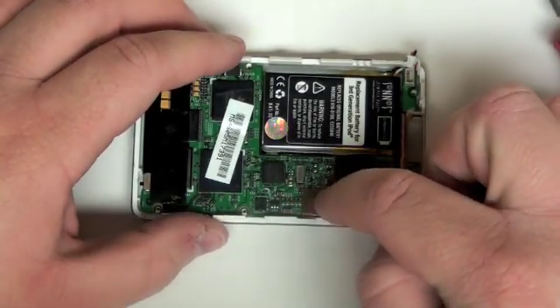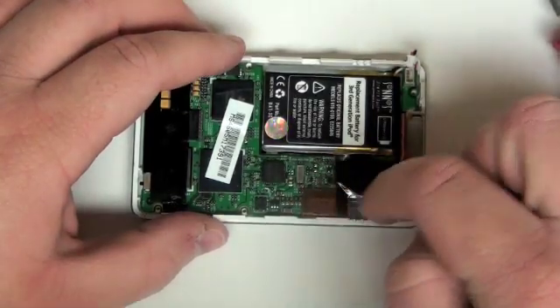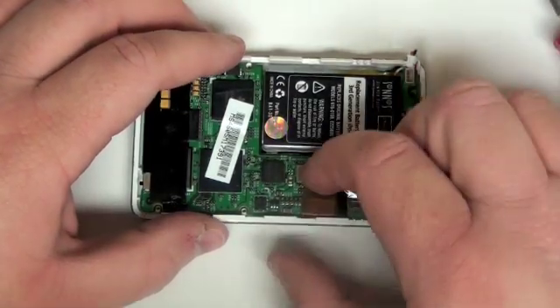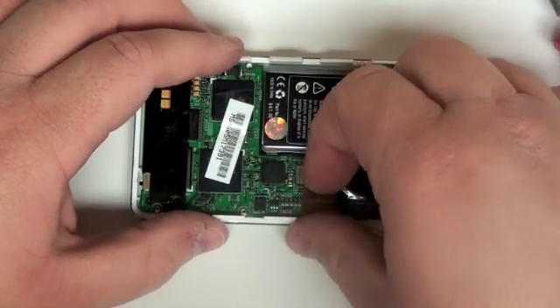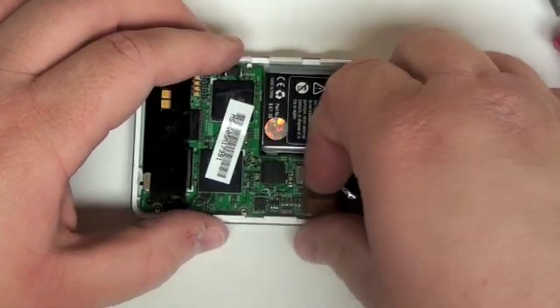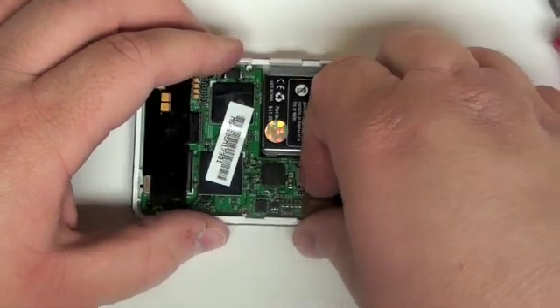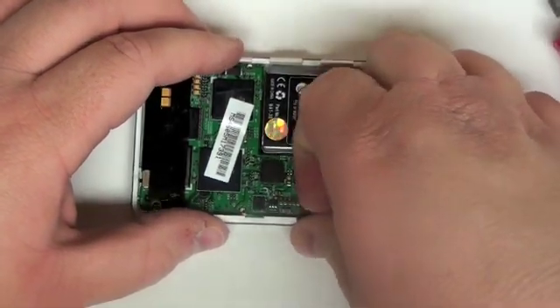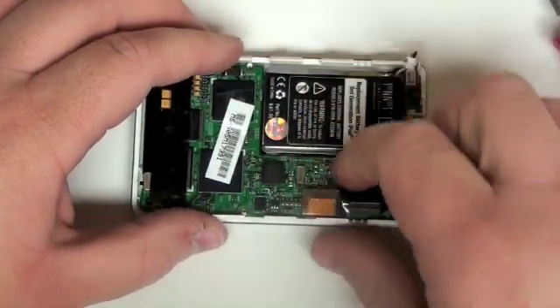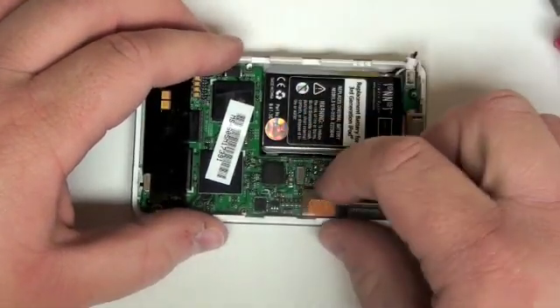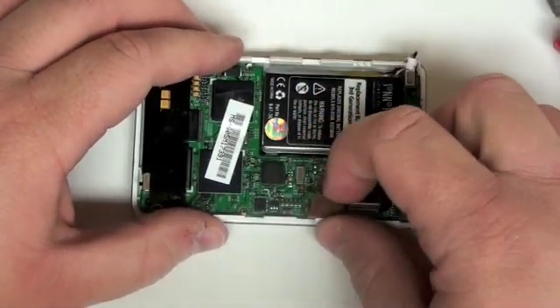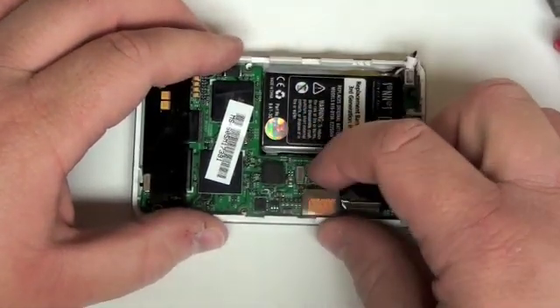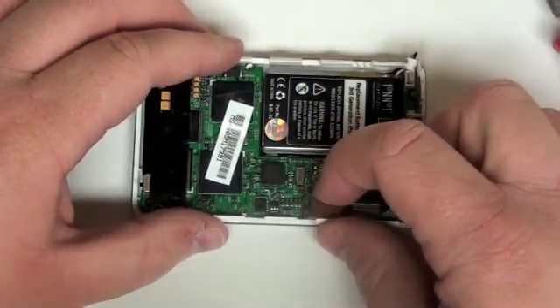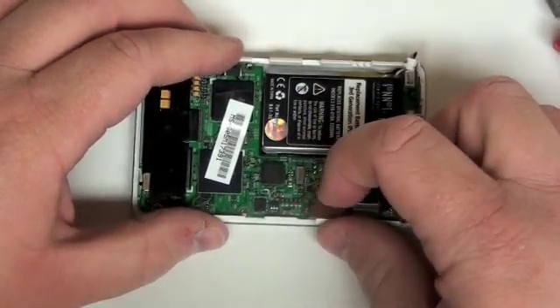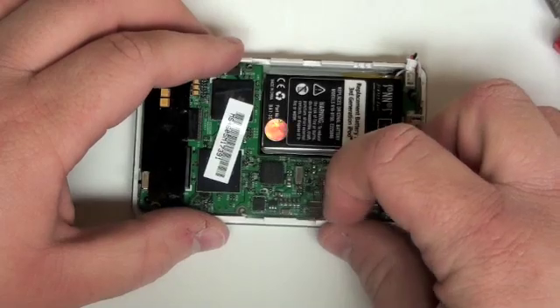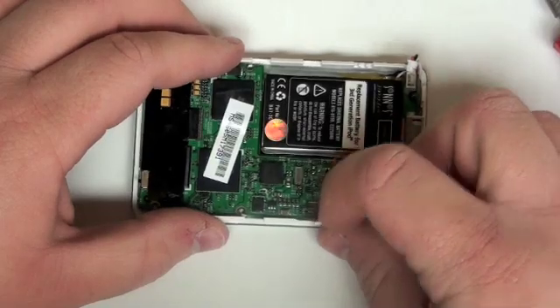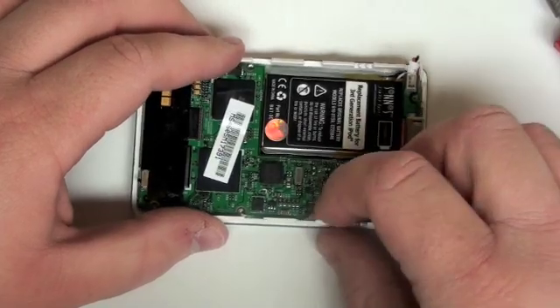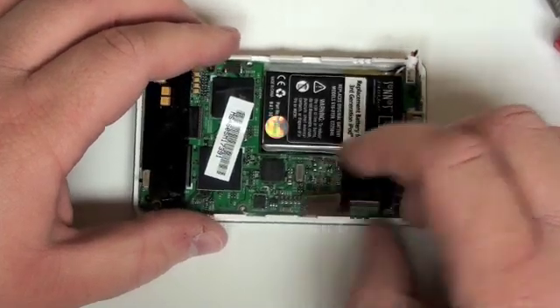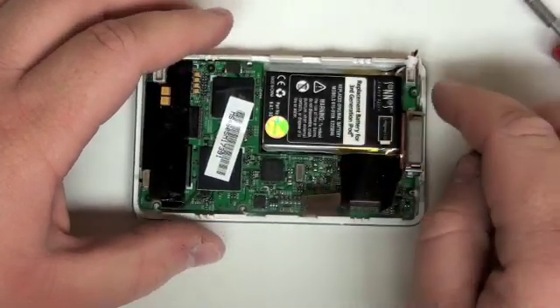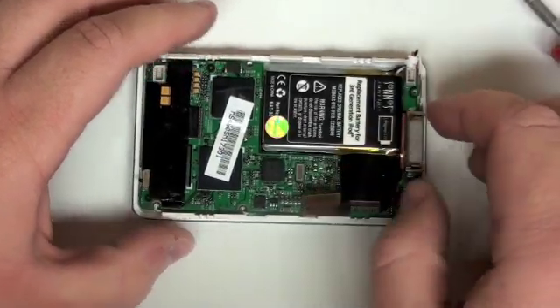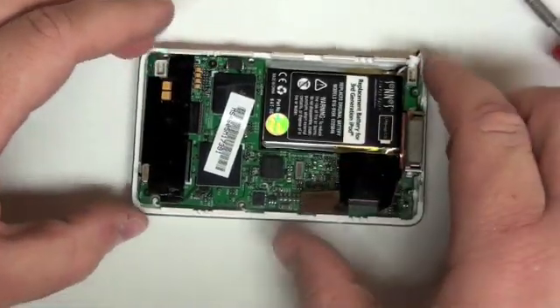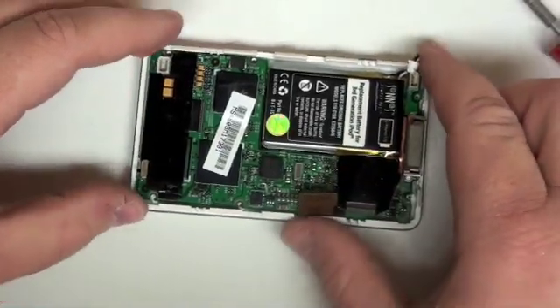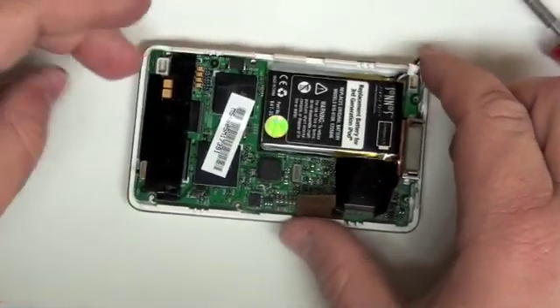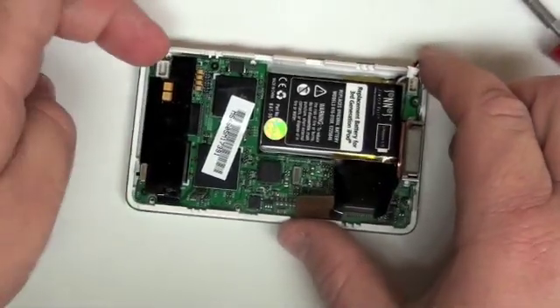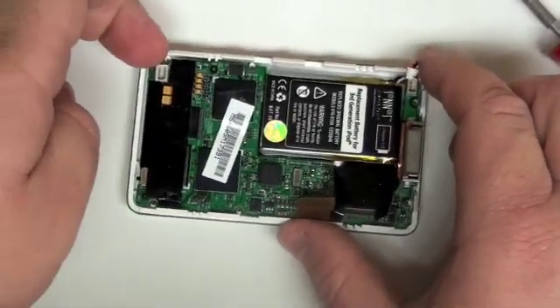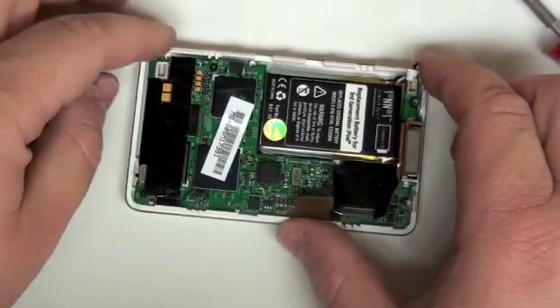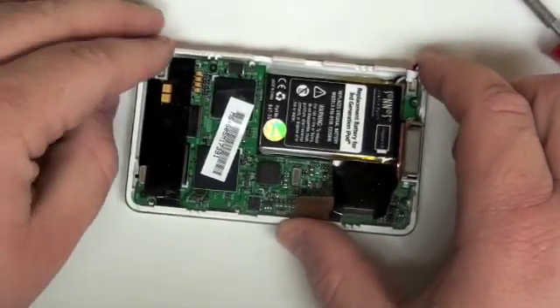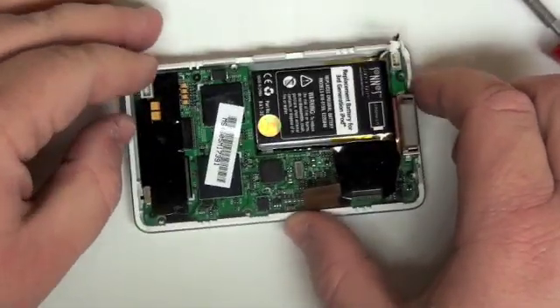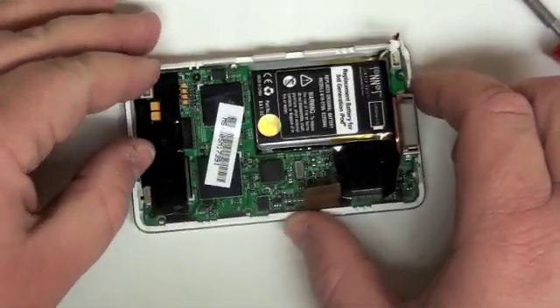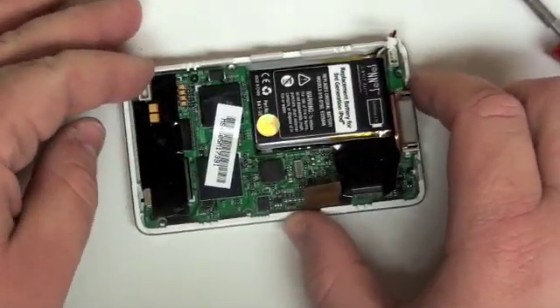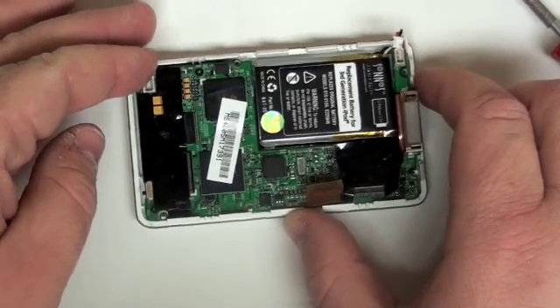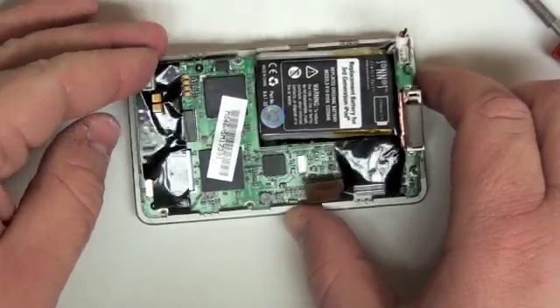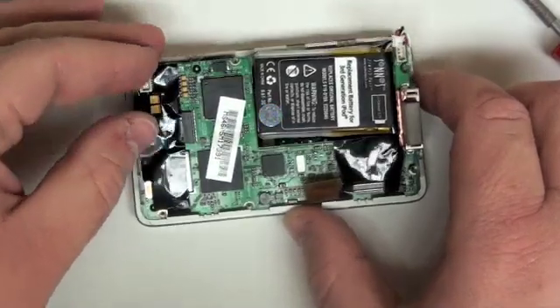Once that is complete, remove the last ribbon cable from the logic board. This should free you to lift the logic board out of place.